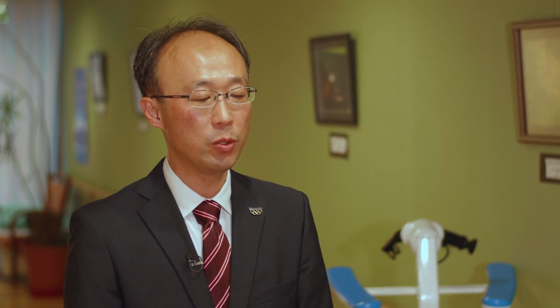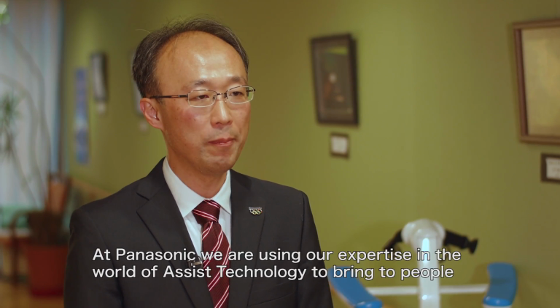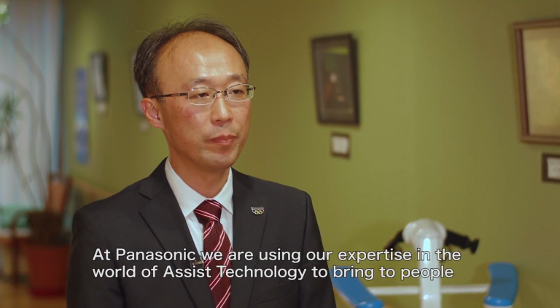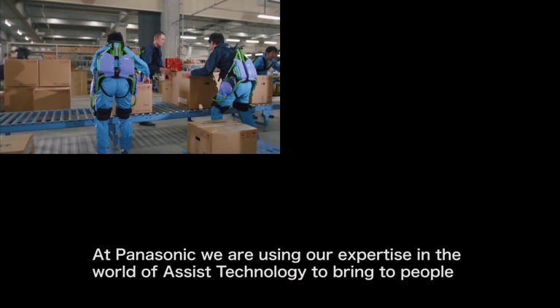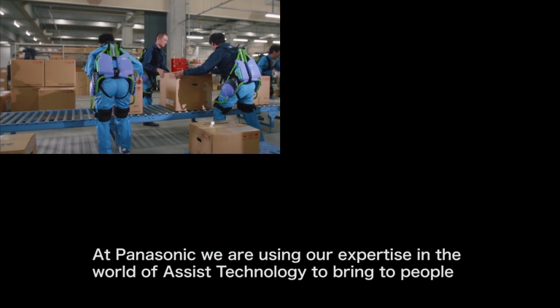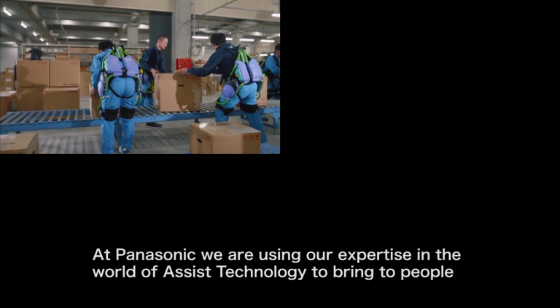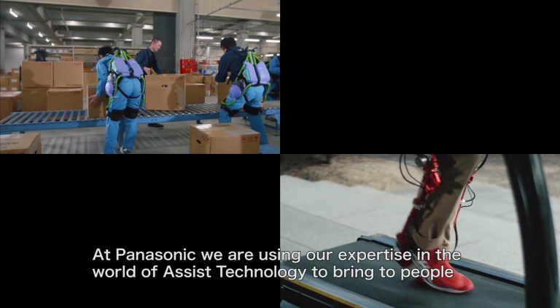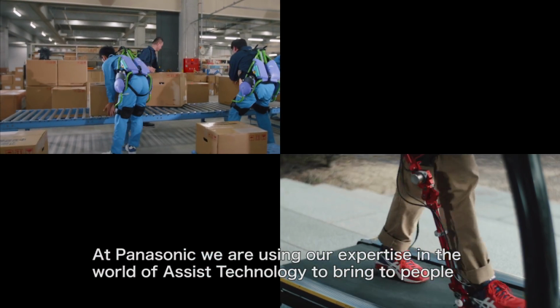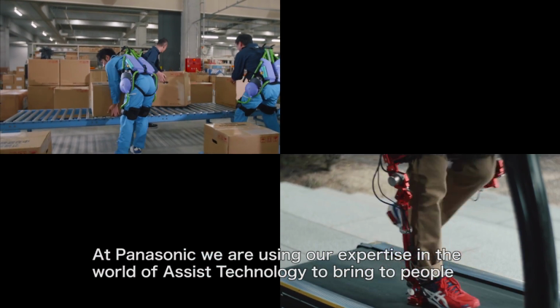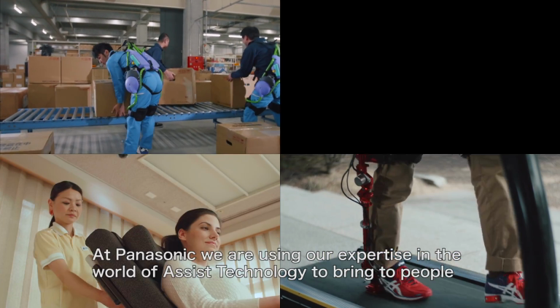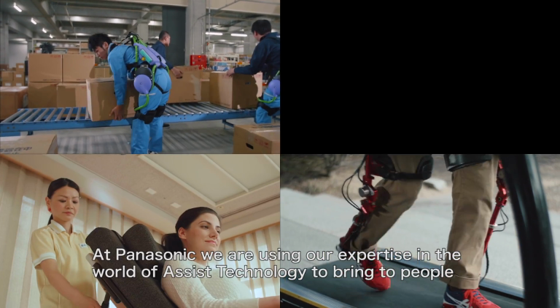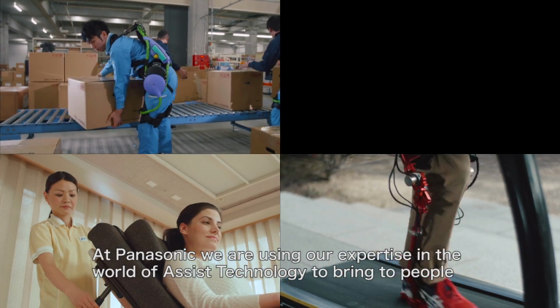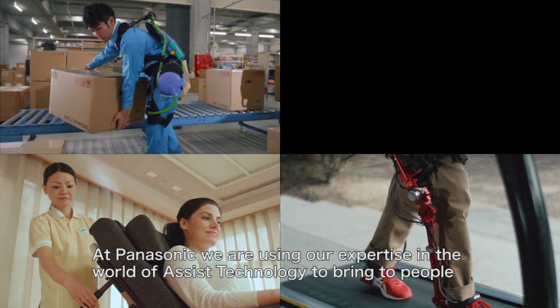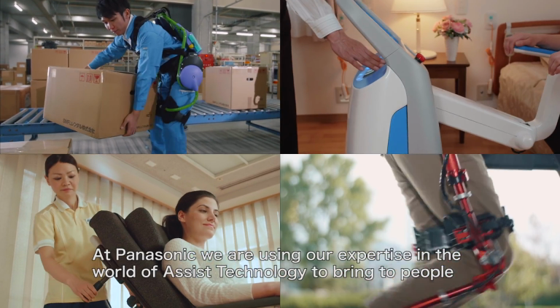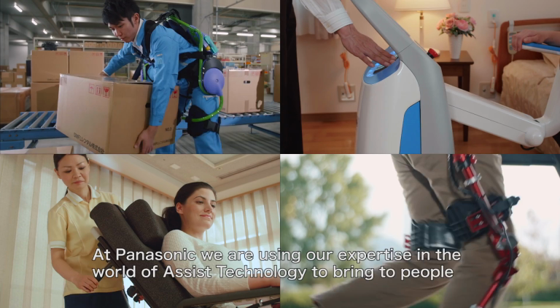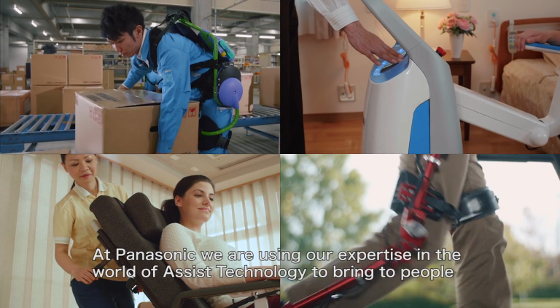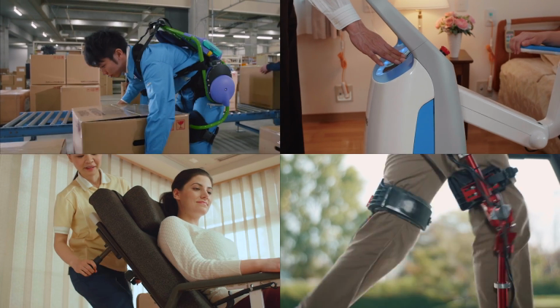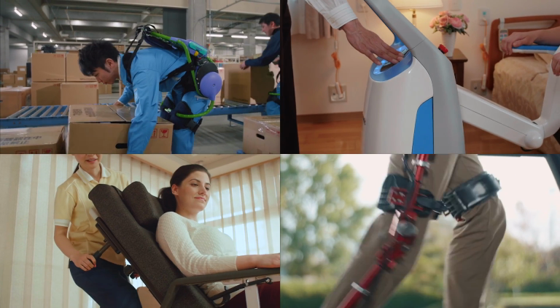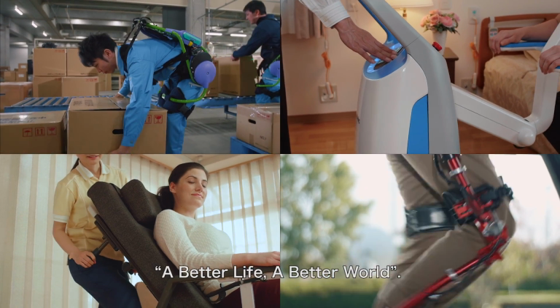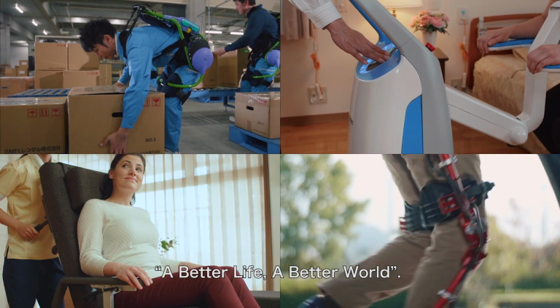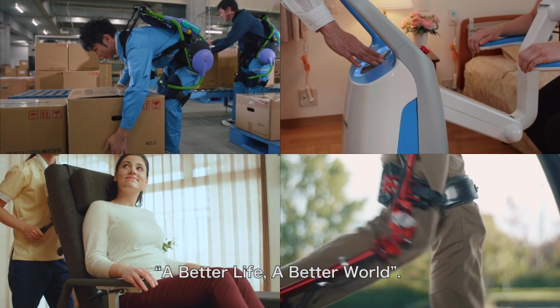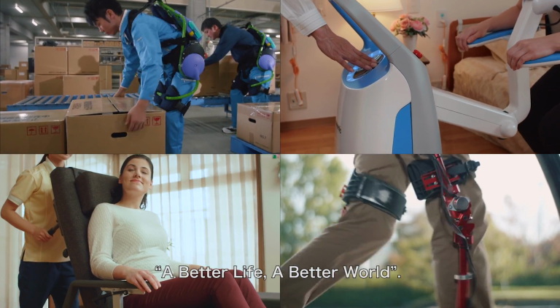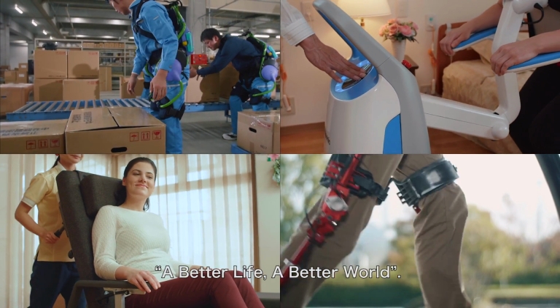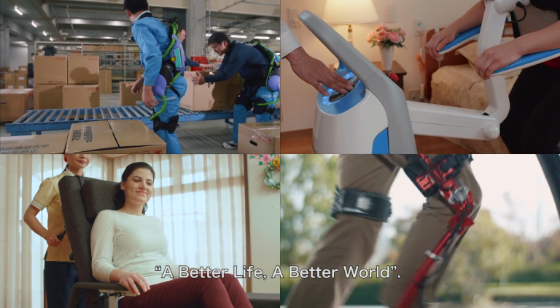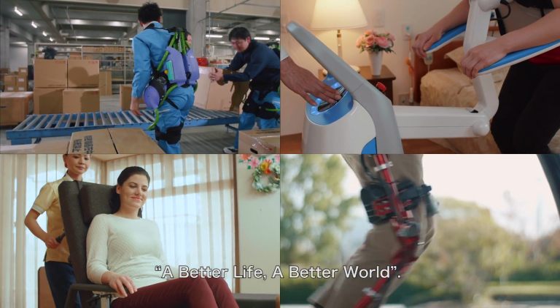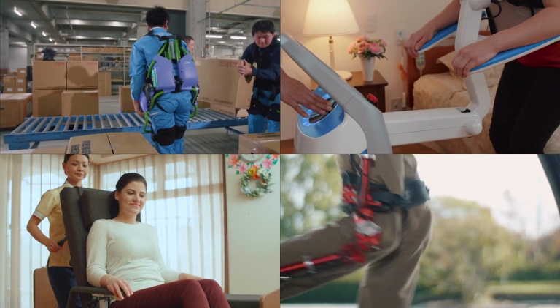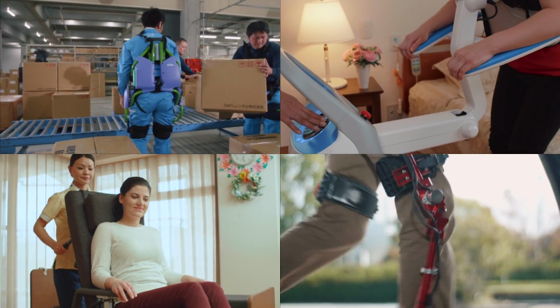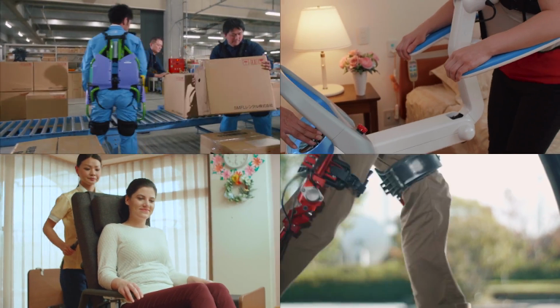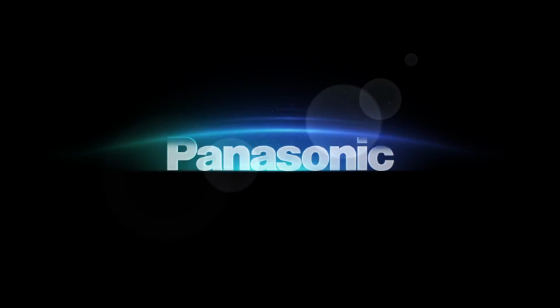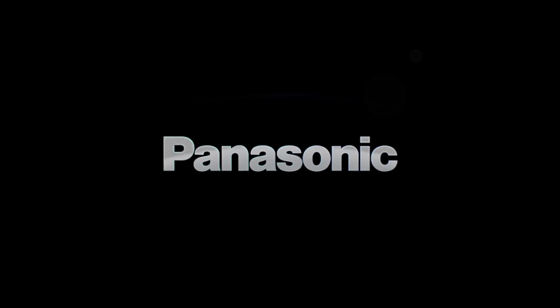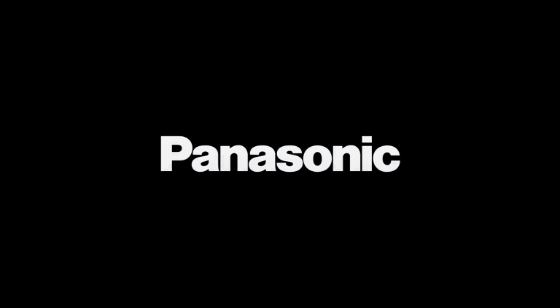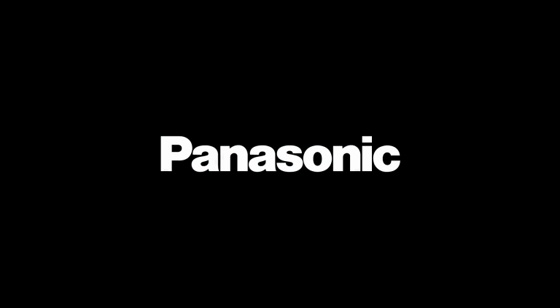At Panasonic, we're using our expertise in the world of assist technology to bring to people a better life, a better world. Panasonic.